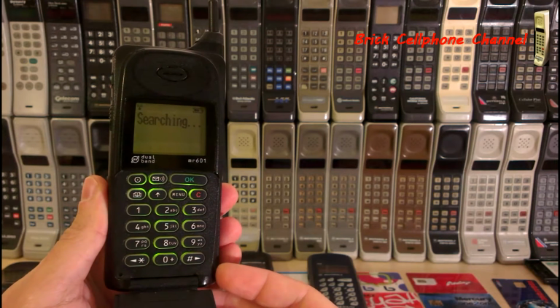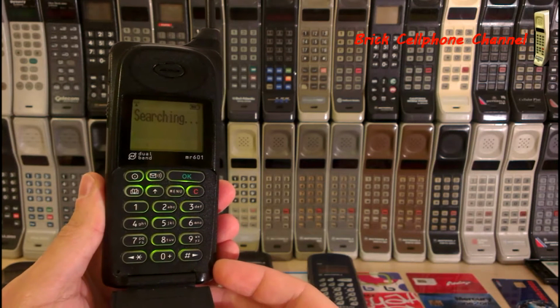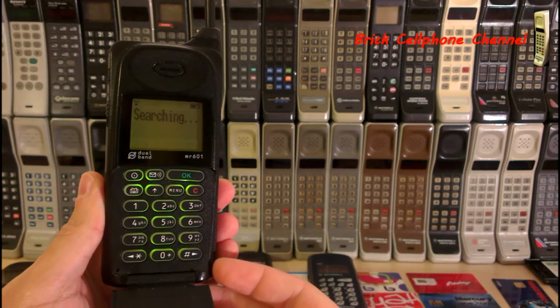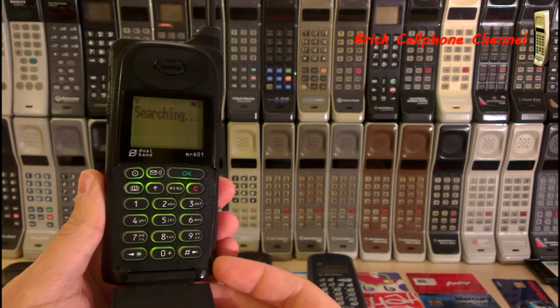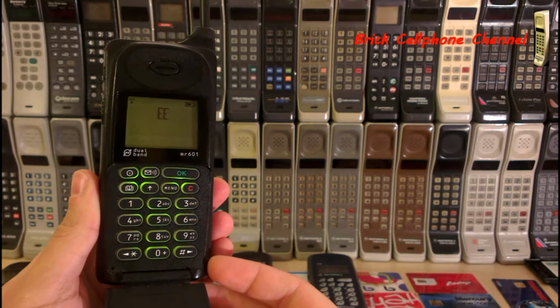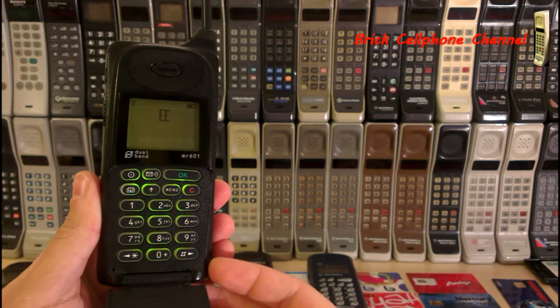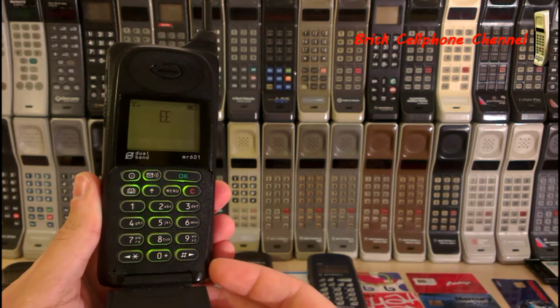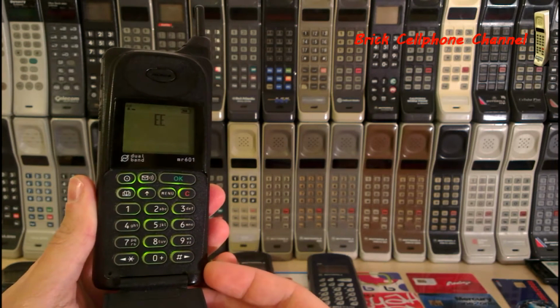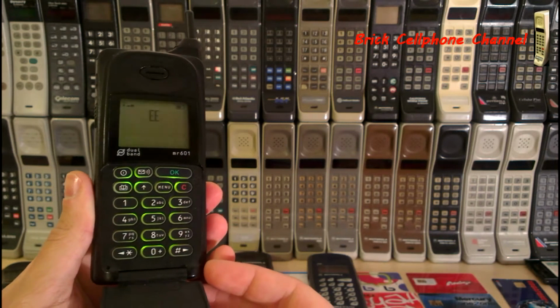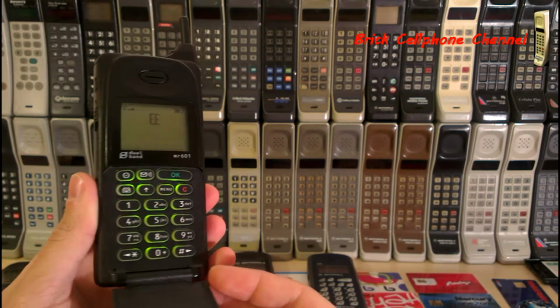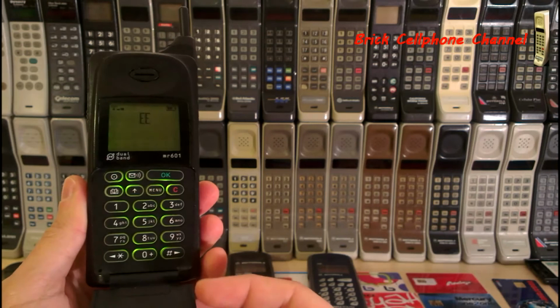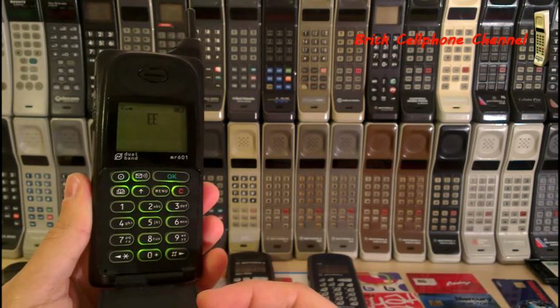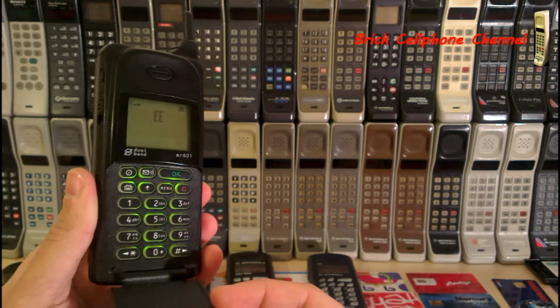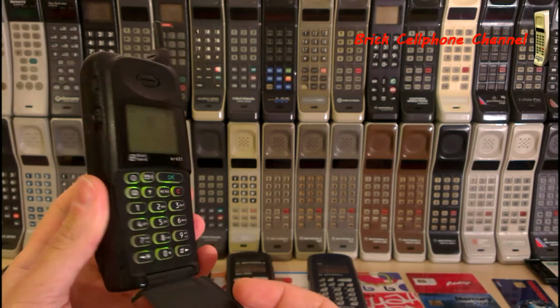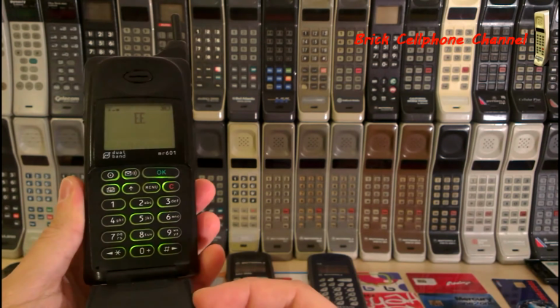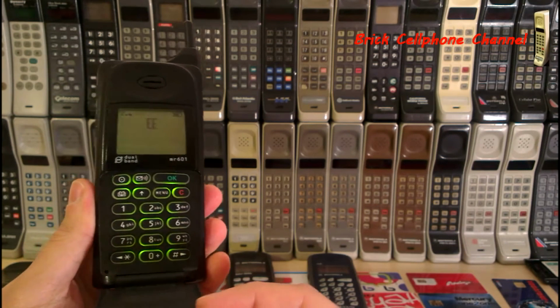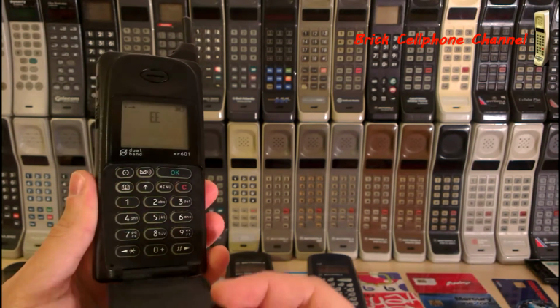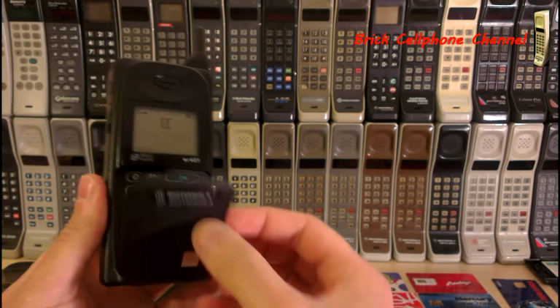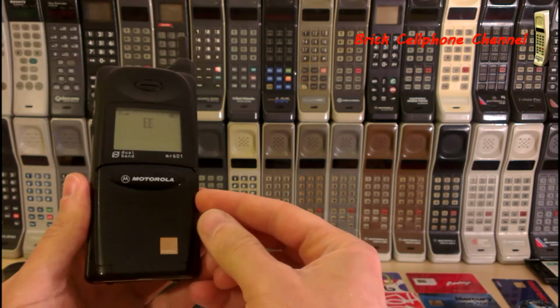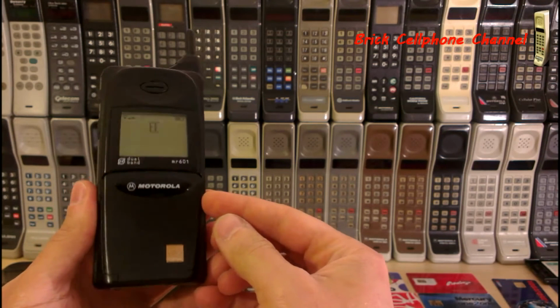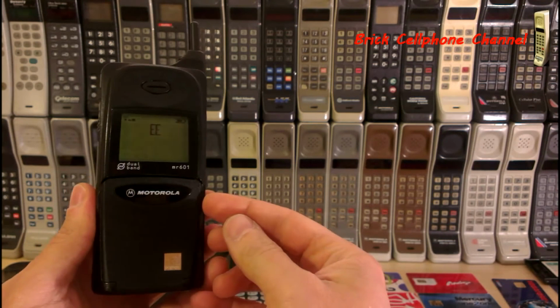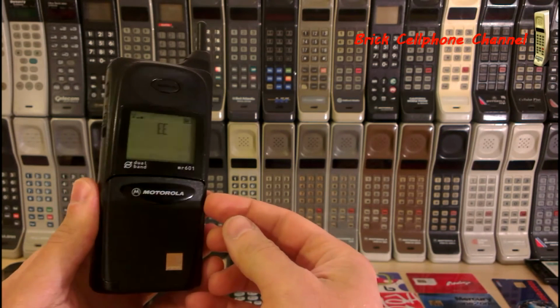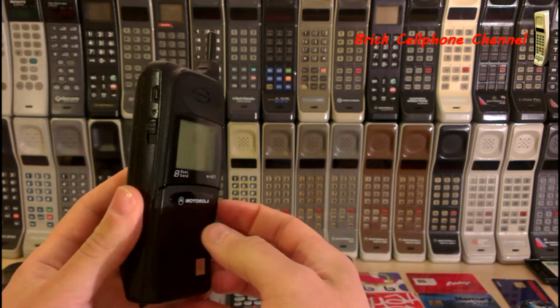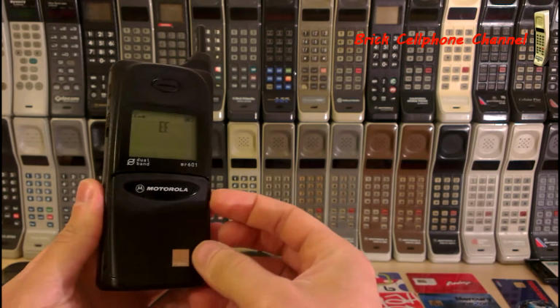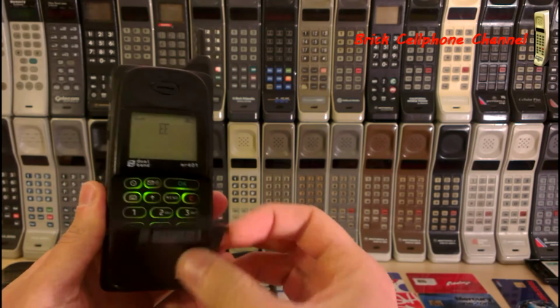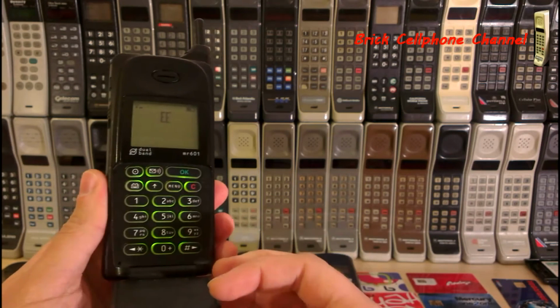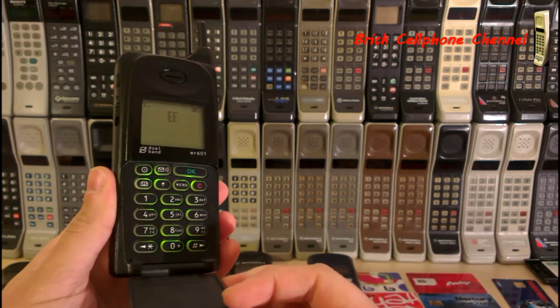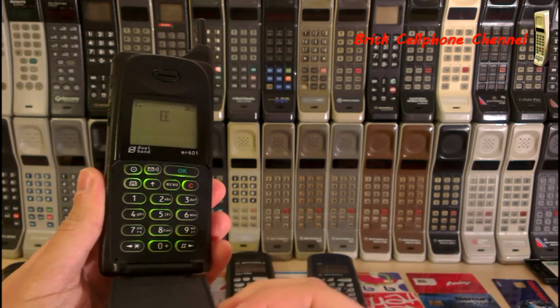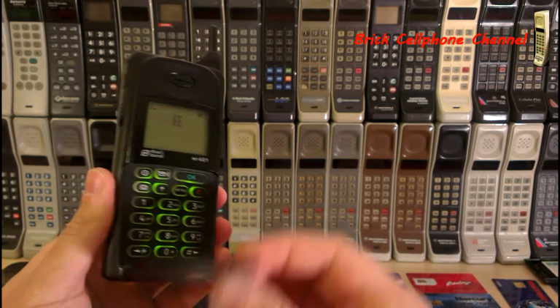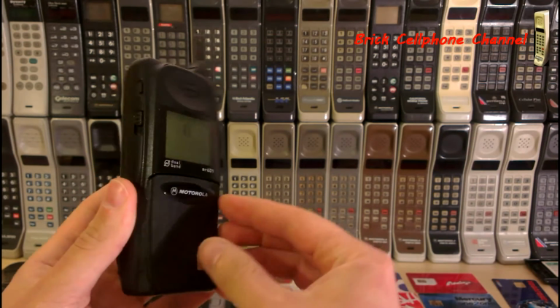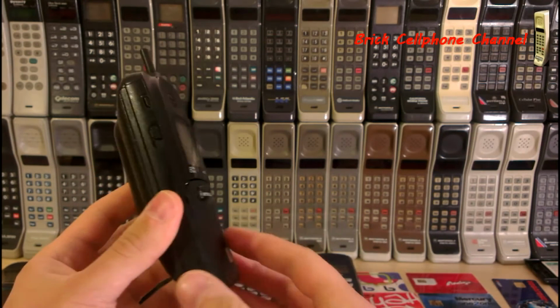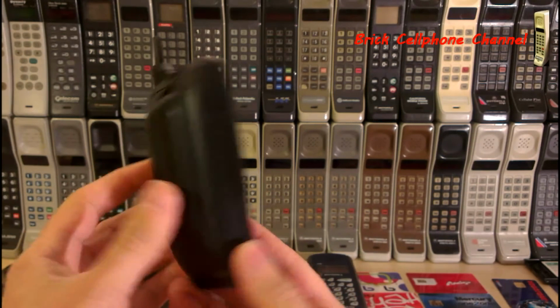Should pick up cellular service. There we go. The 'E' stands for Everything Everywhere in the UK. This one is actually unlocked, which means you can use any SIM card with it.